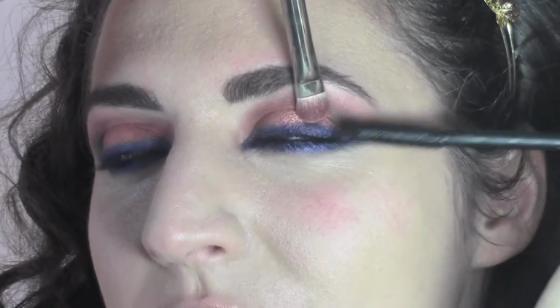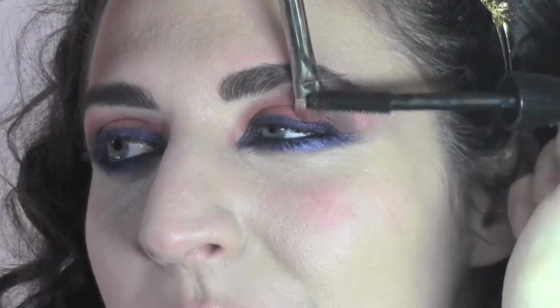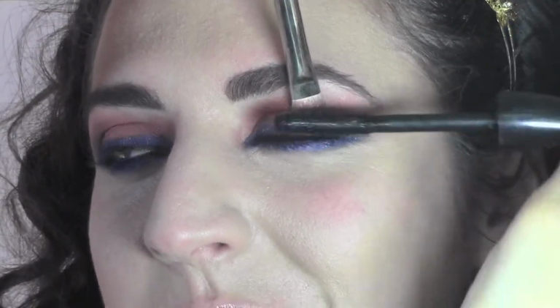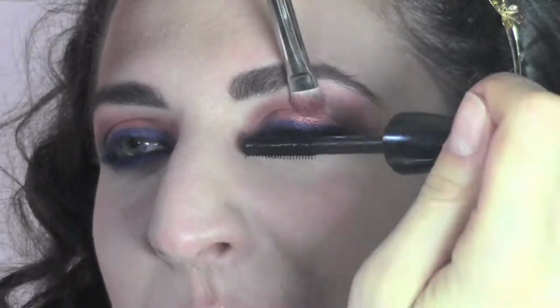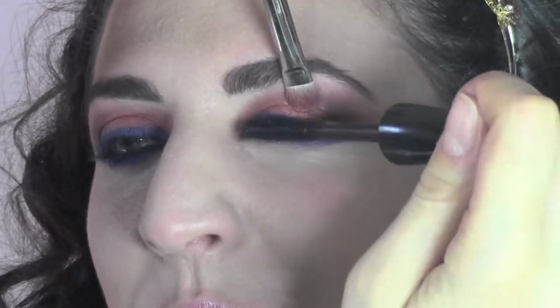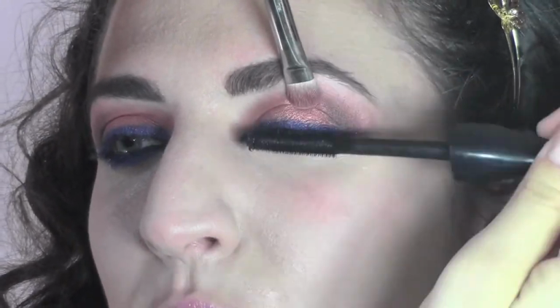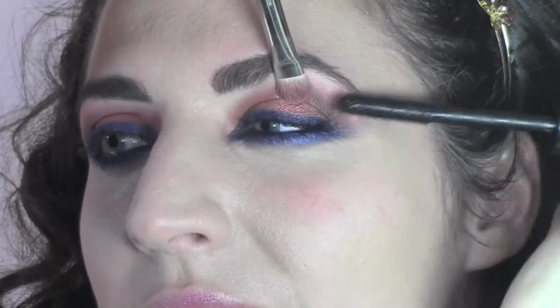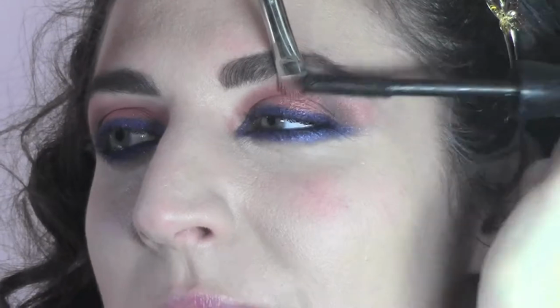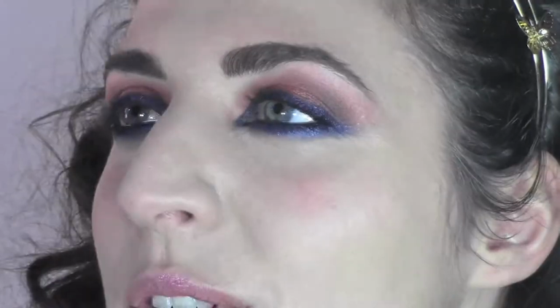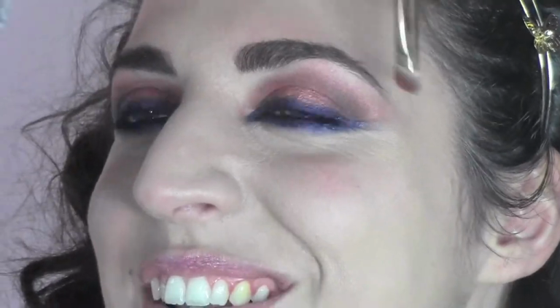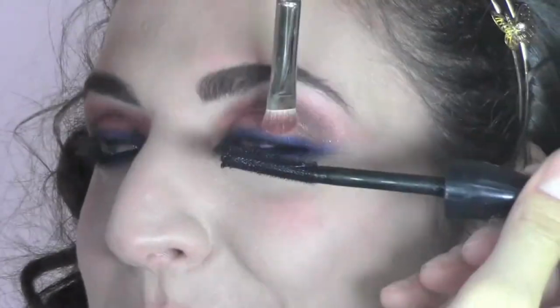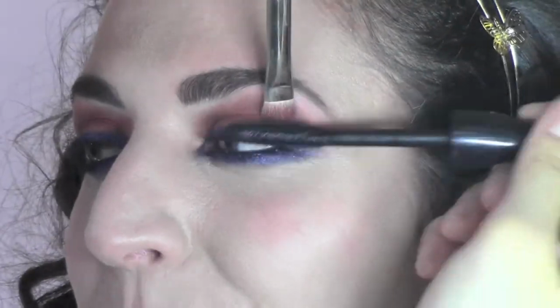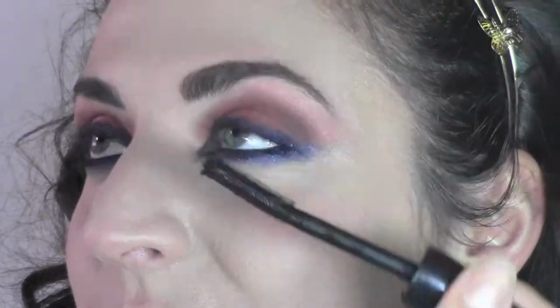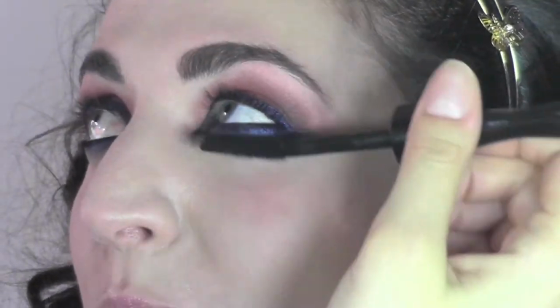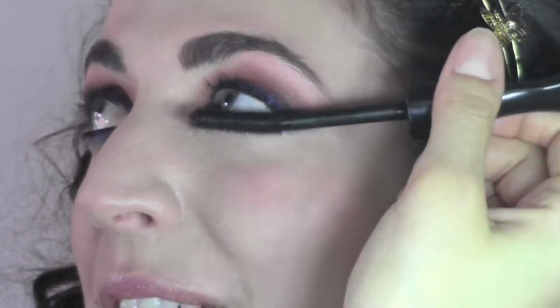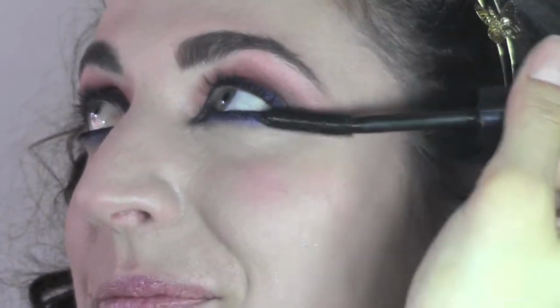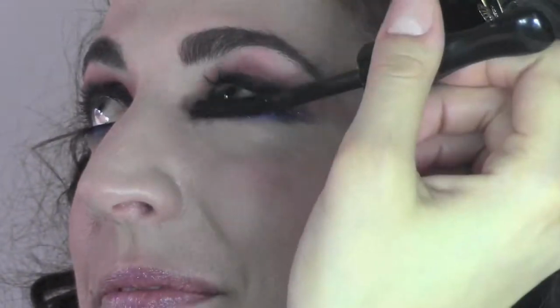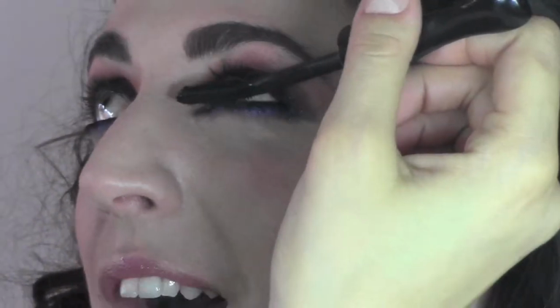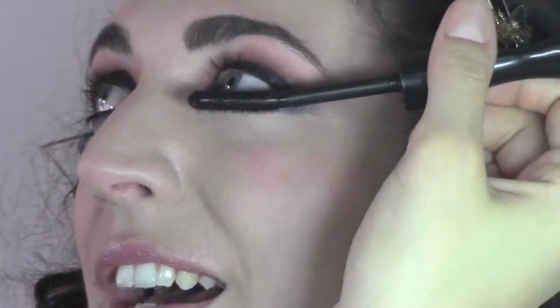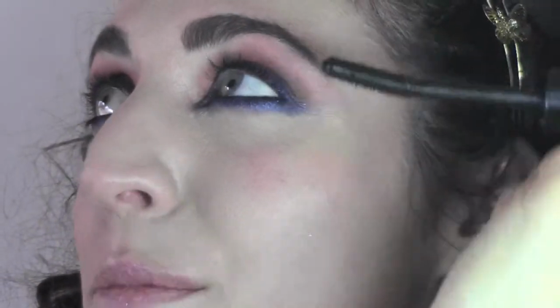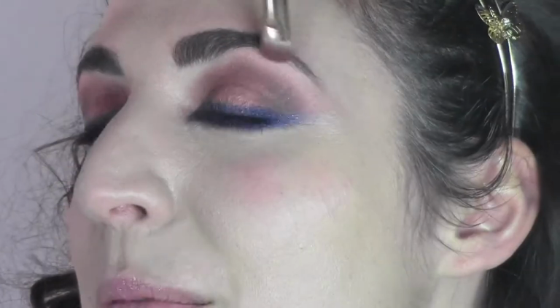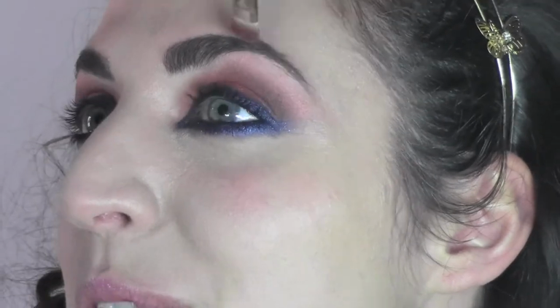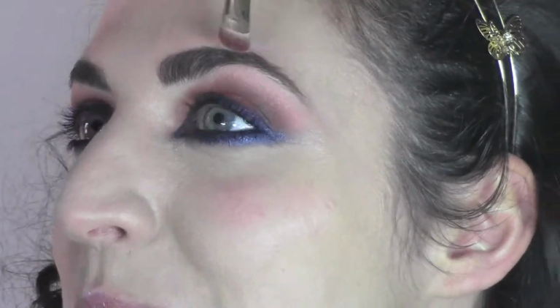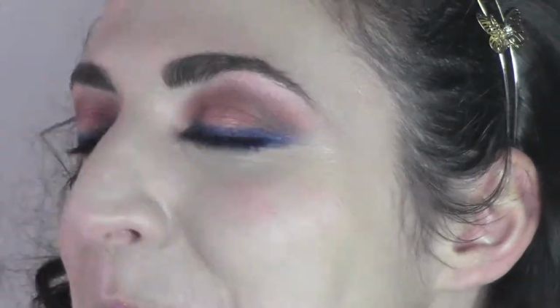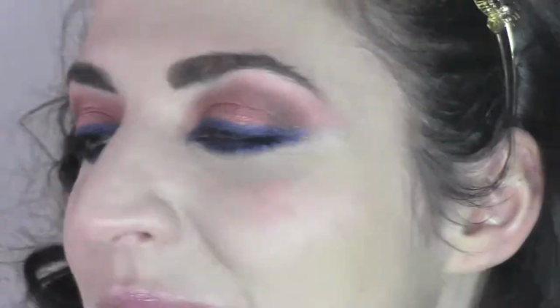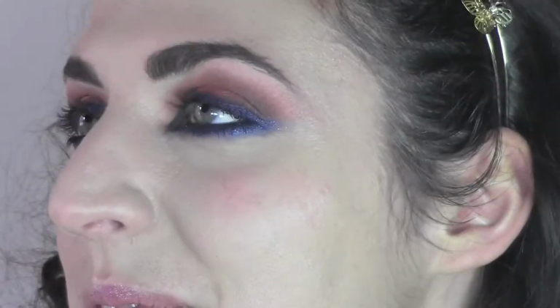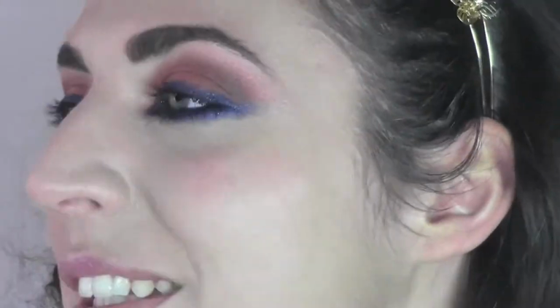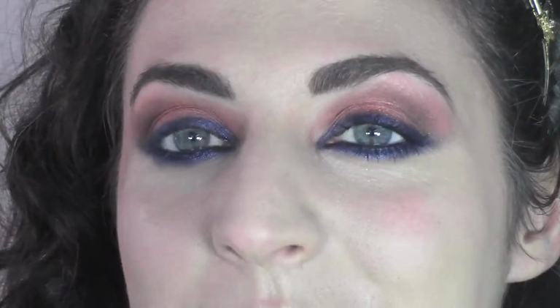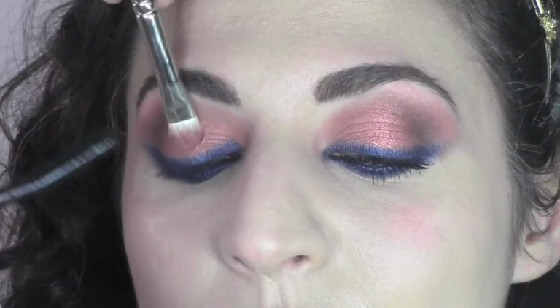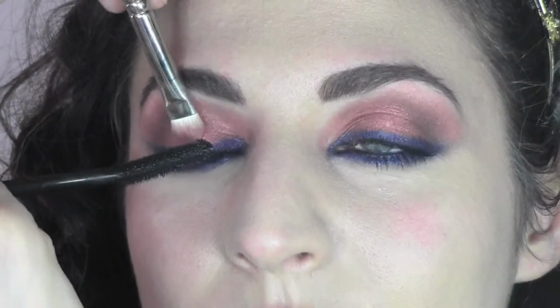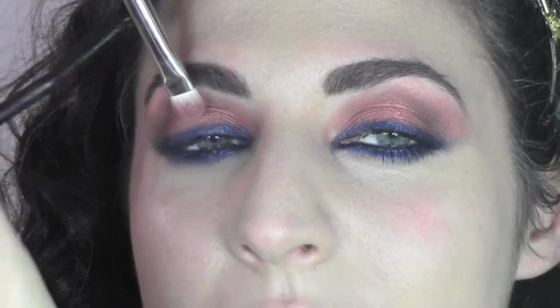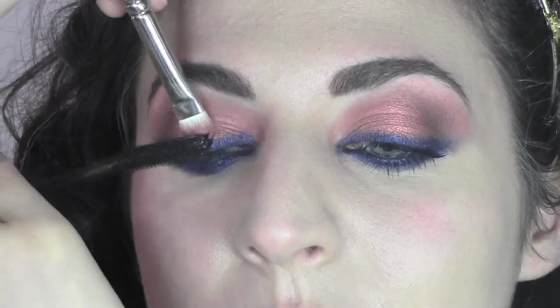It's time for mascara! I'm using Extreme Dimension from MAC, which is my favorite mascara lately. It's really good for giving you volume, curves, and very big lashes because of the rubber brush.